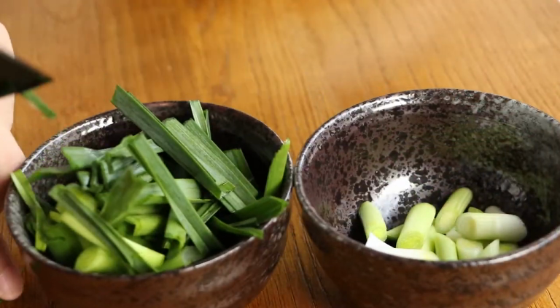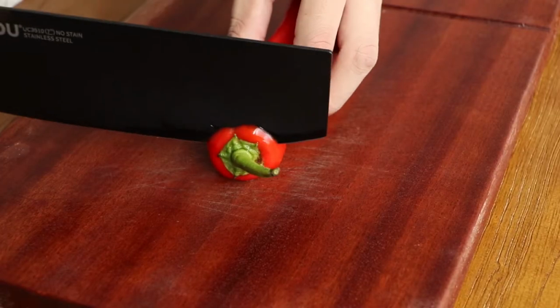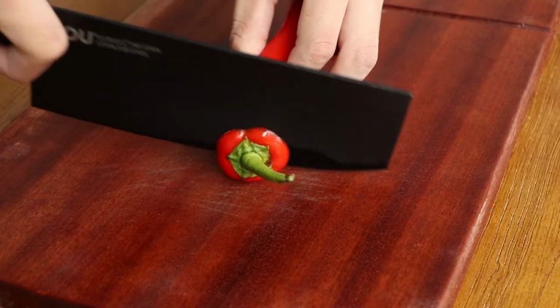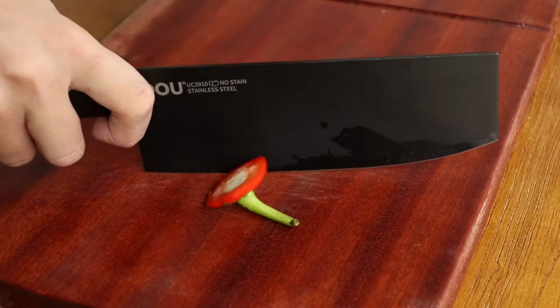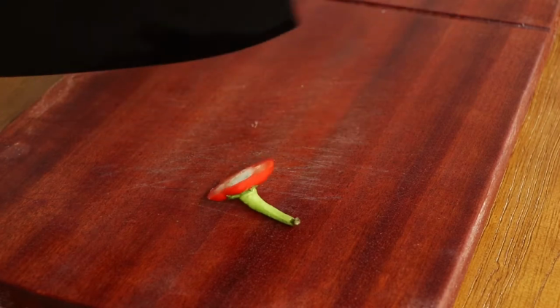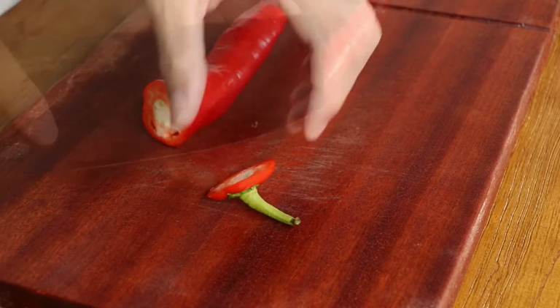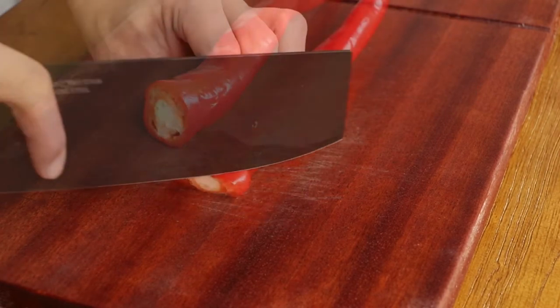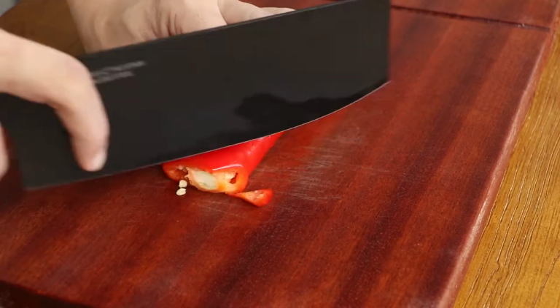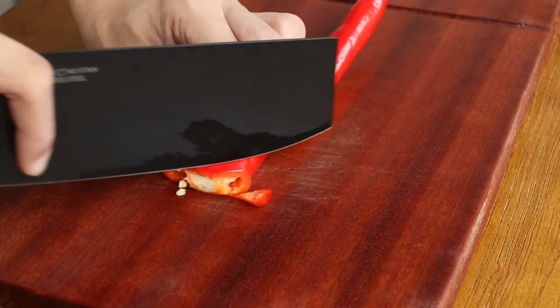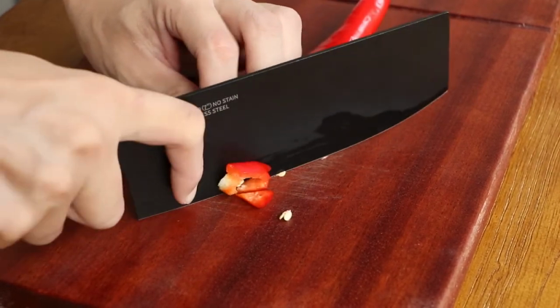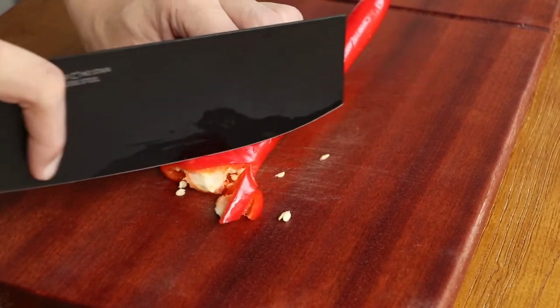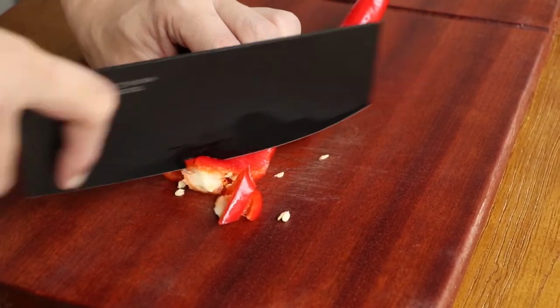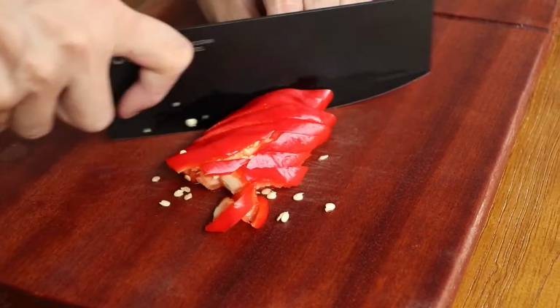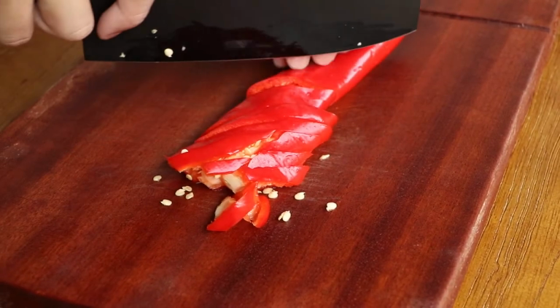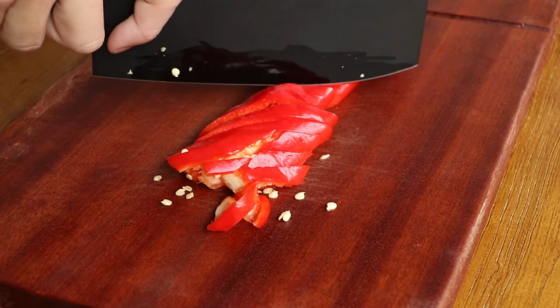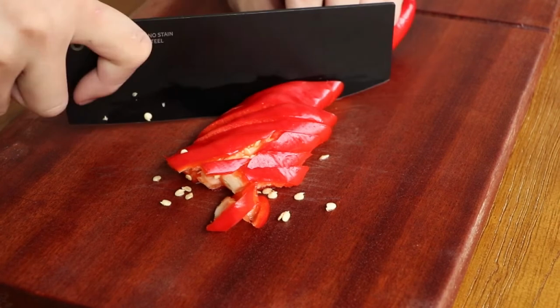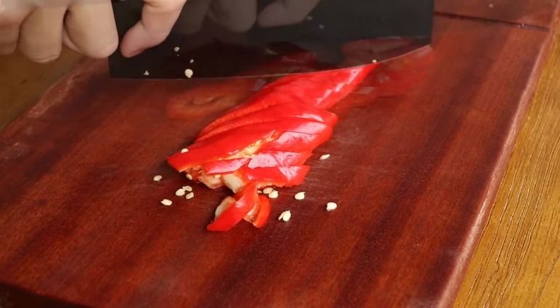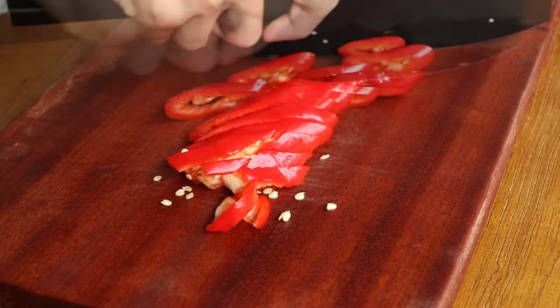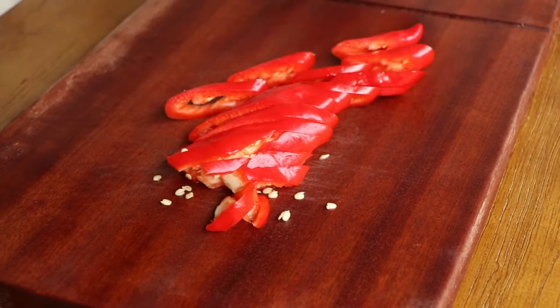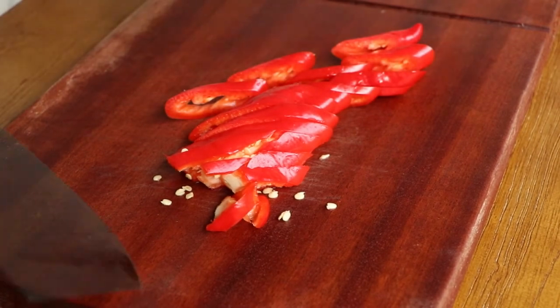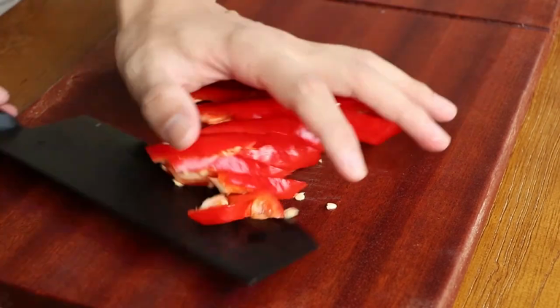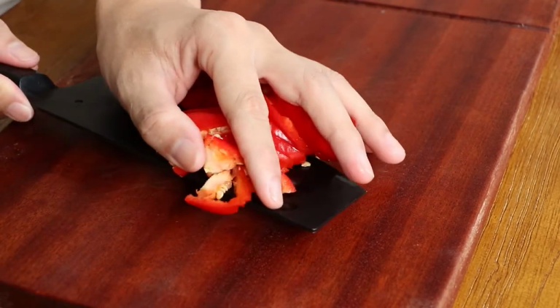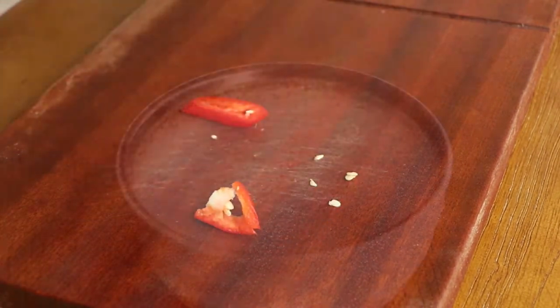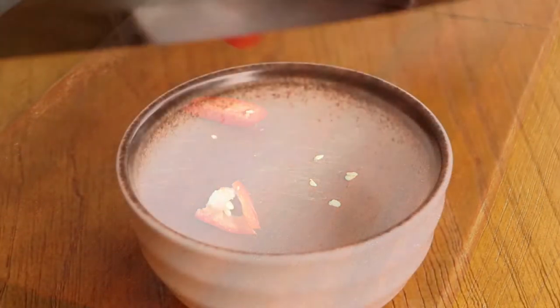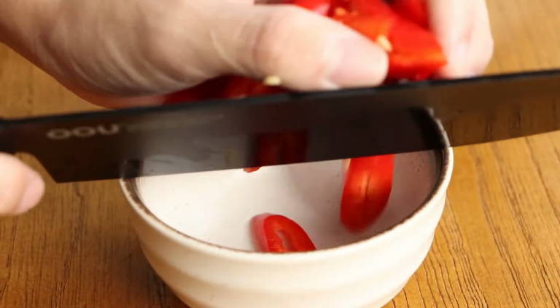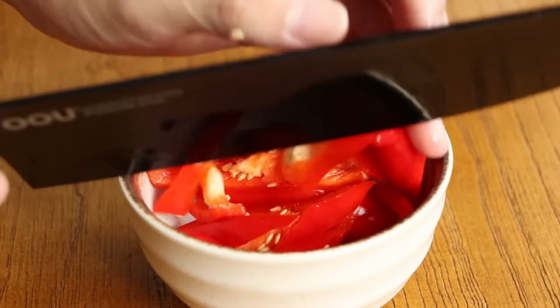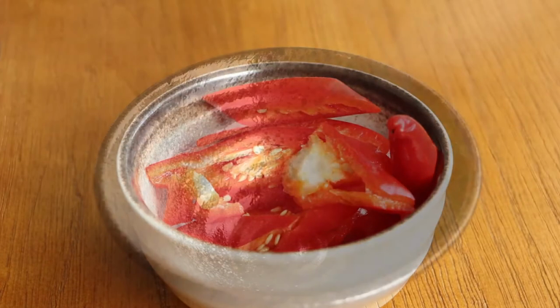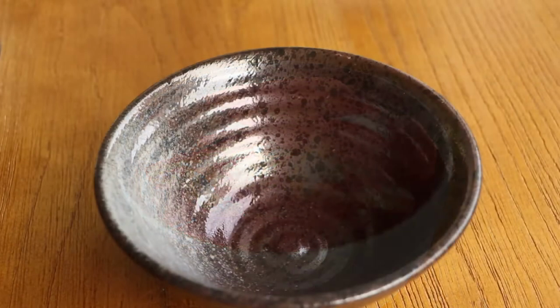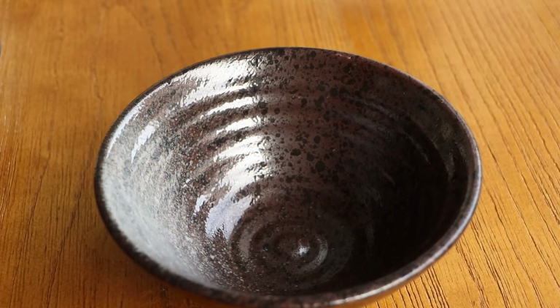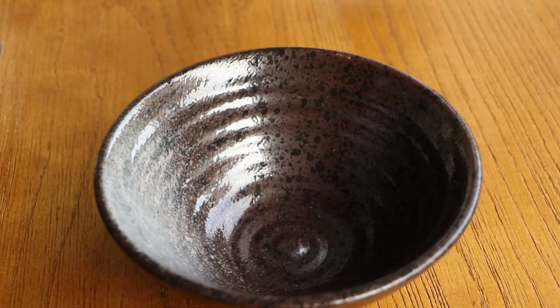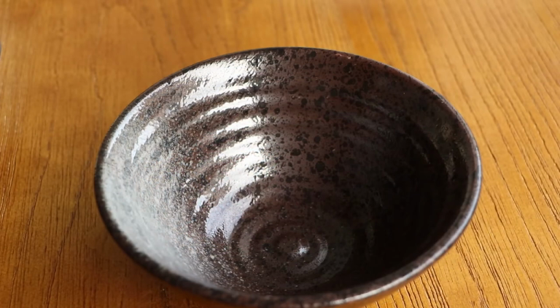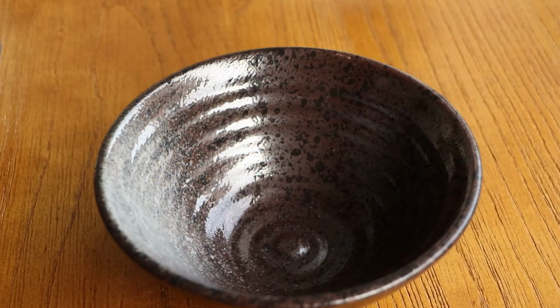Then cut one red pepper and save it for later. Next, we should prepare the braised sauce.